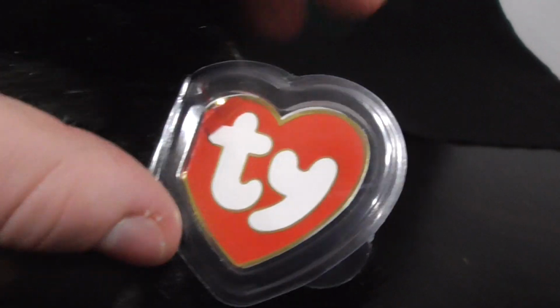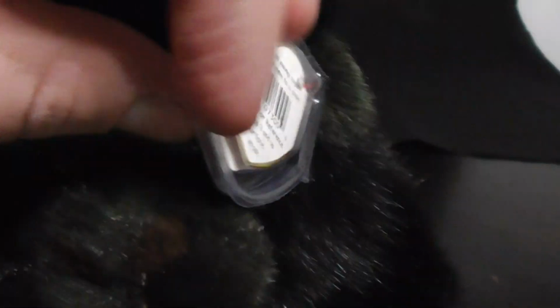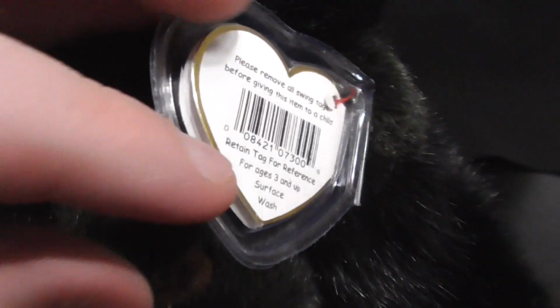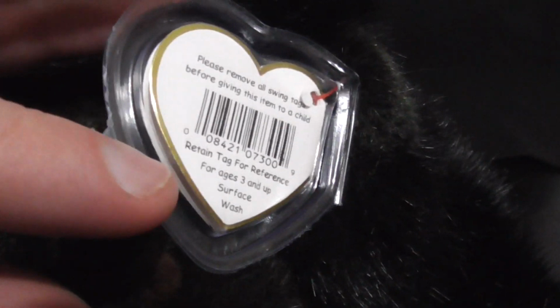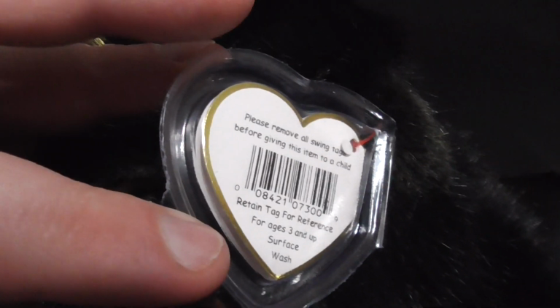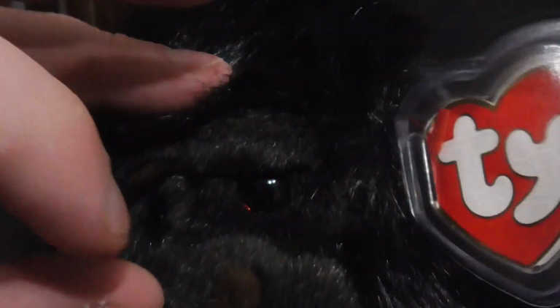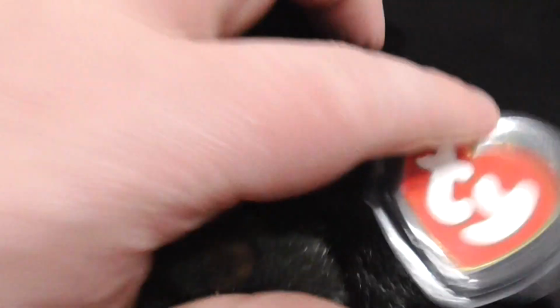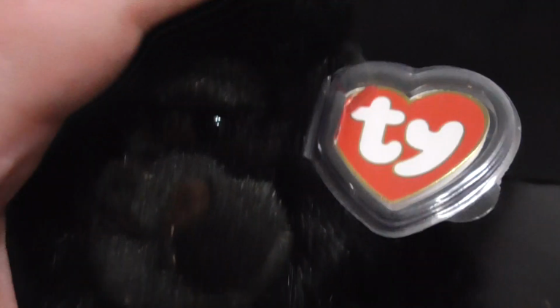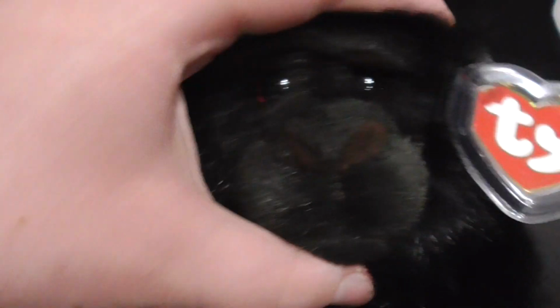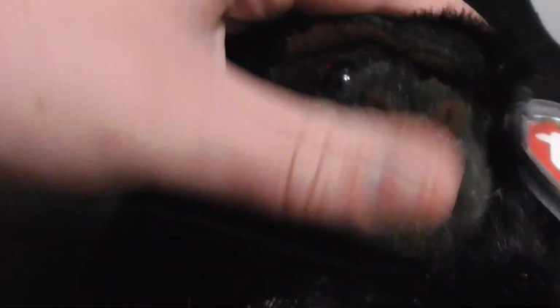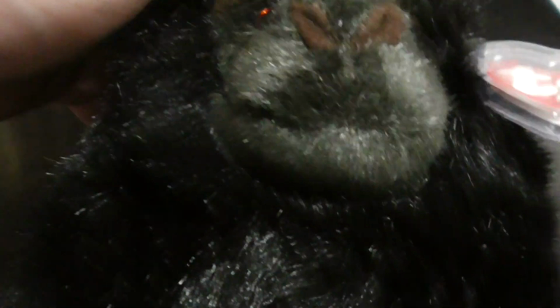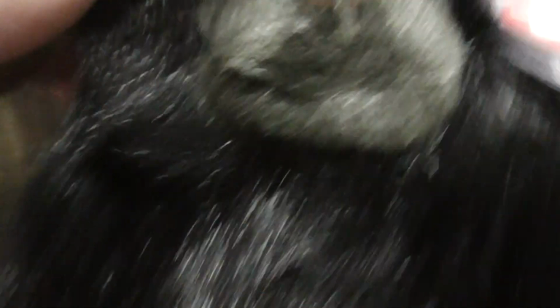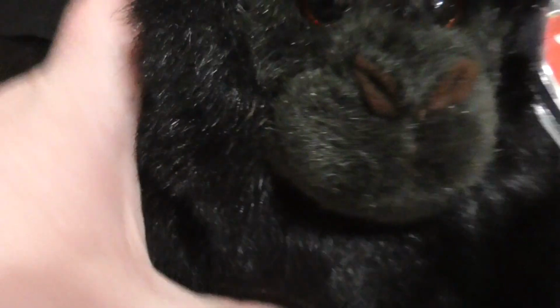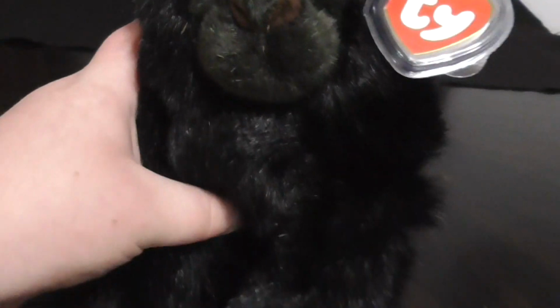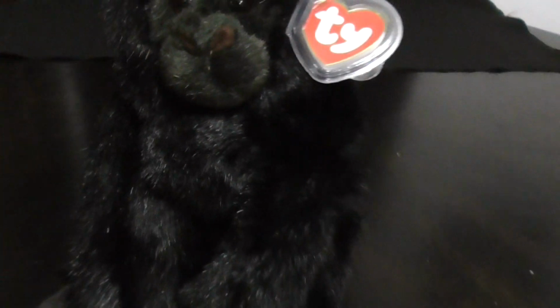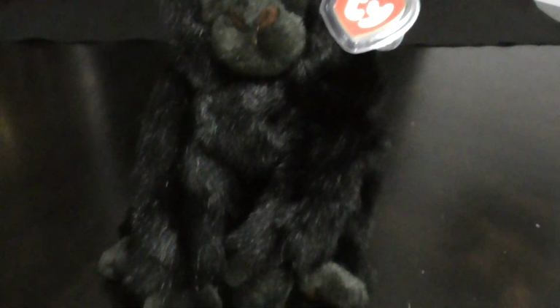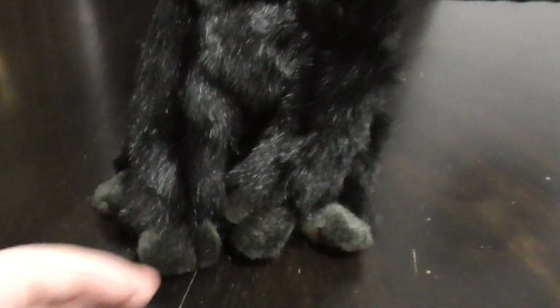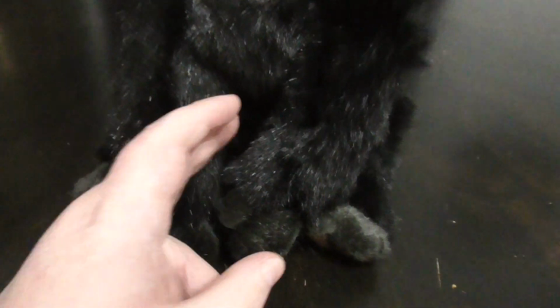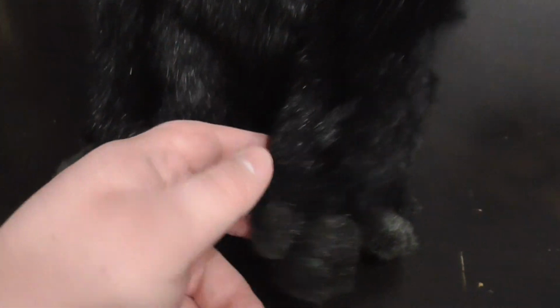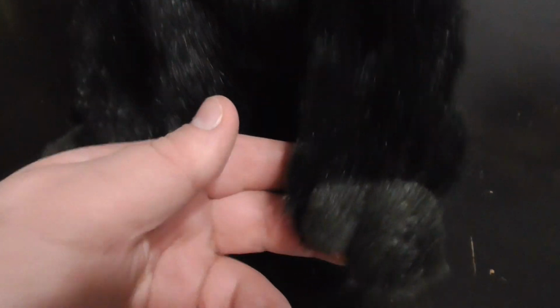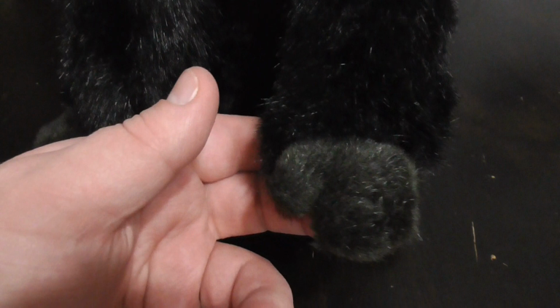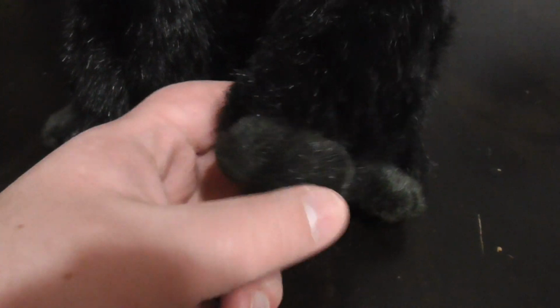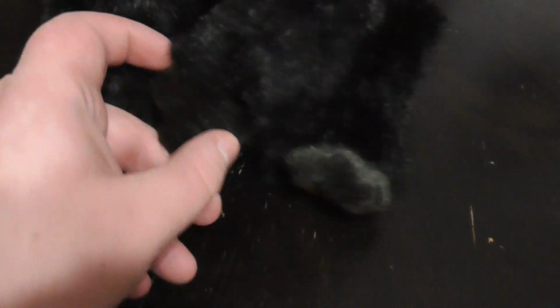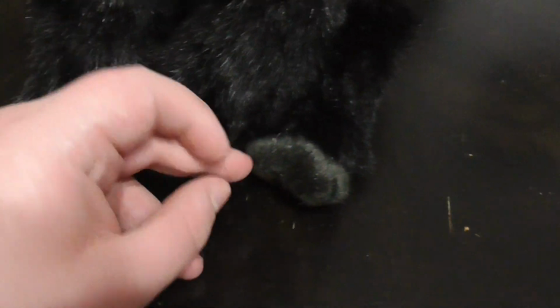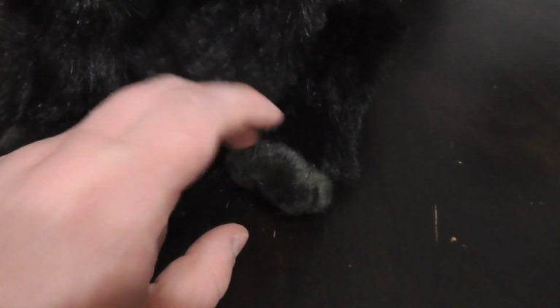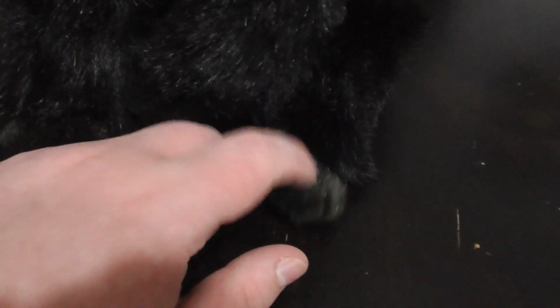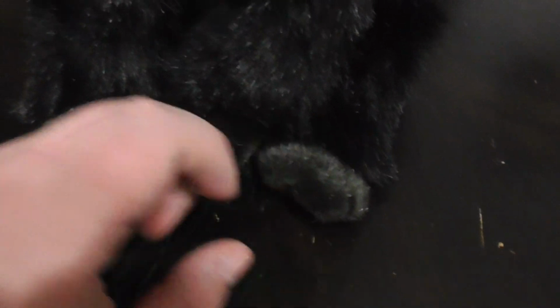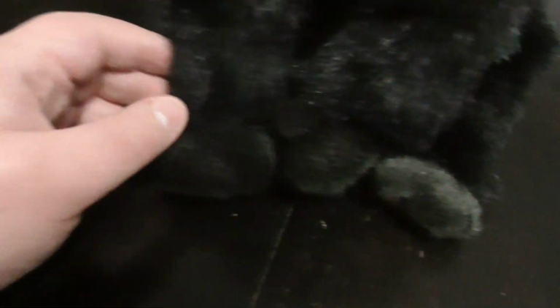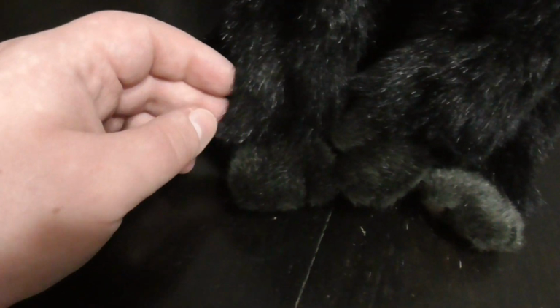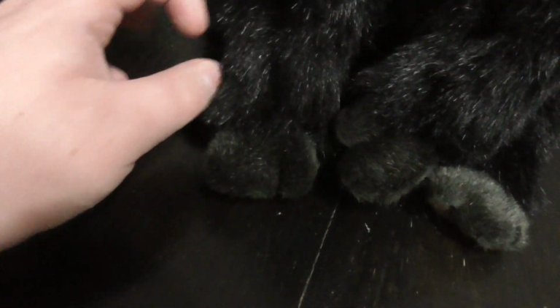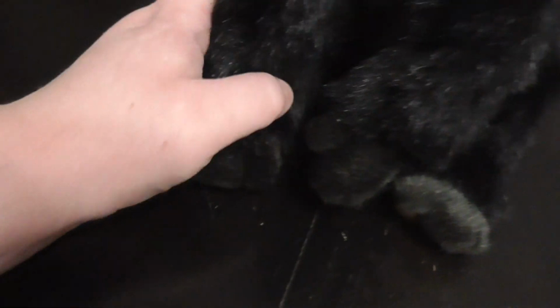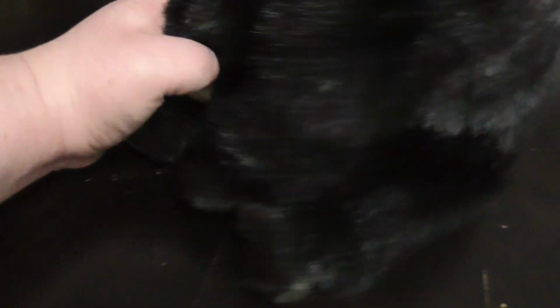There's his tag, there's the back of the tag, pretty nice. The mouth, pretty sweet. There's his paws, his feet, pretty nice.